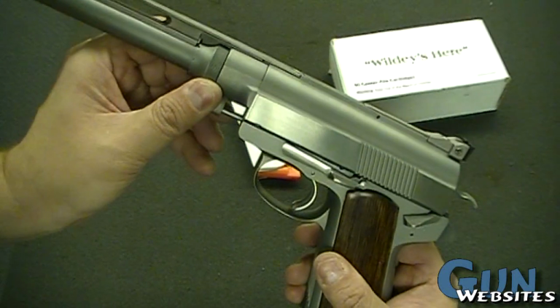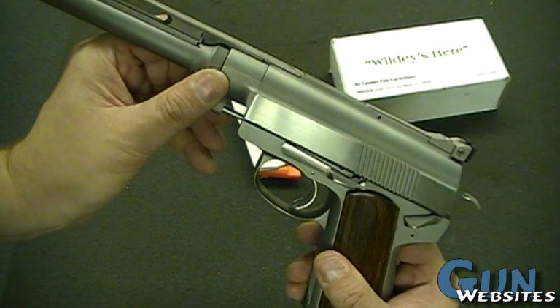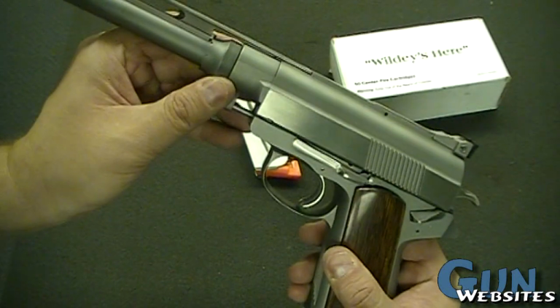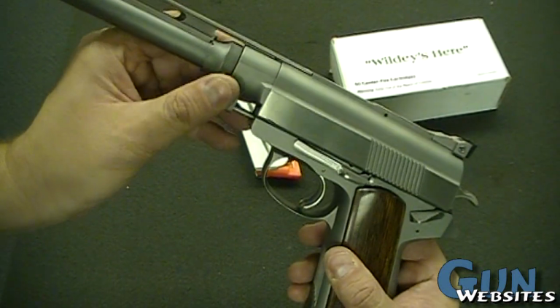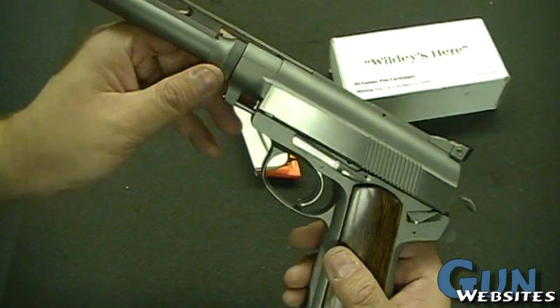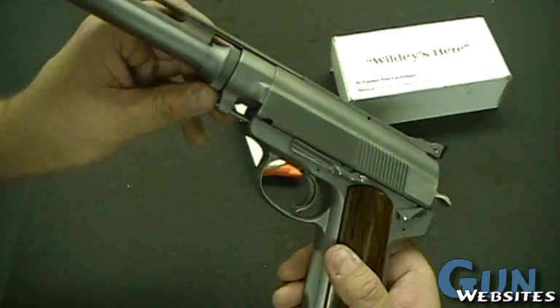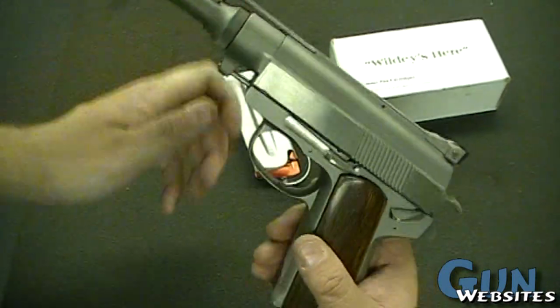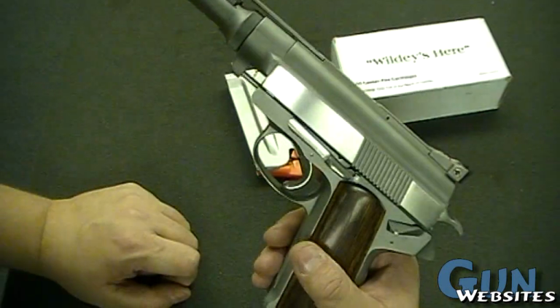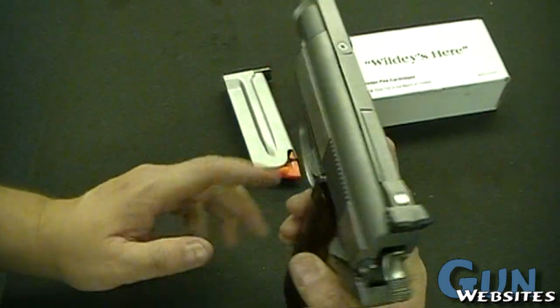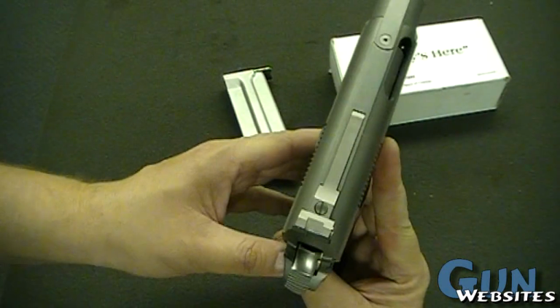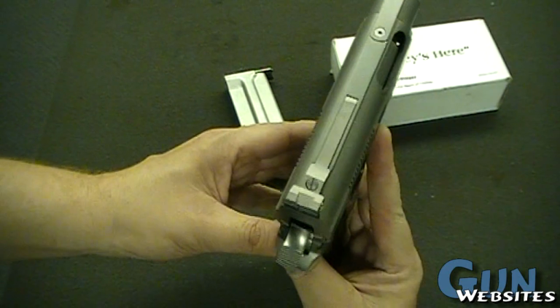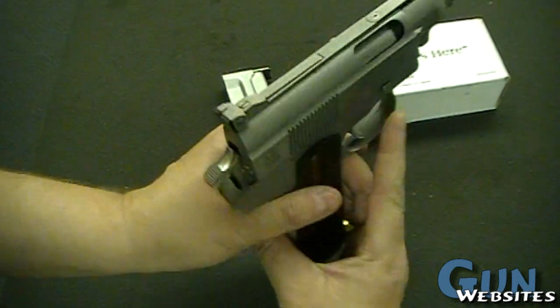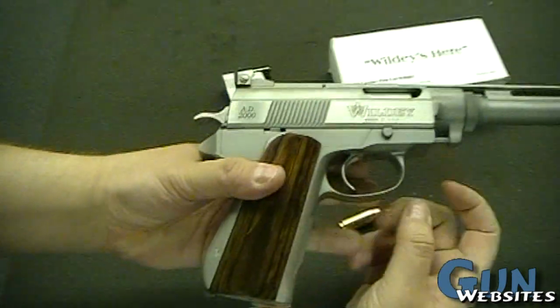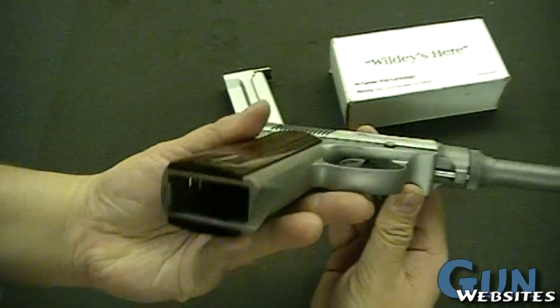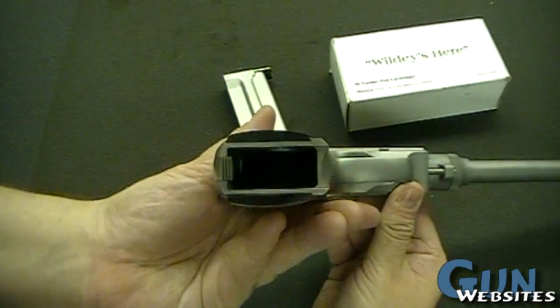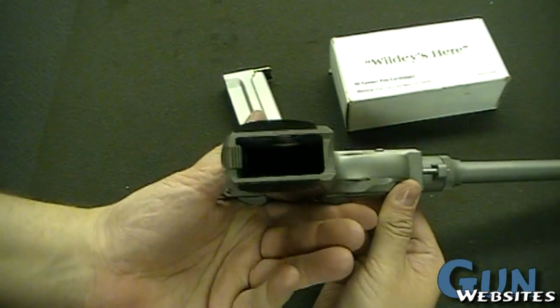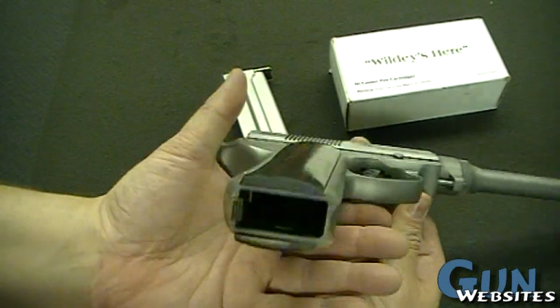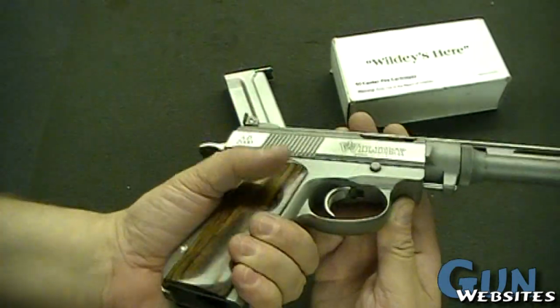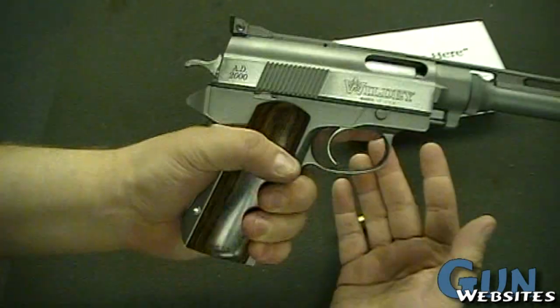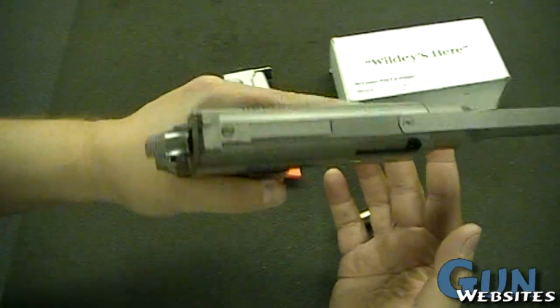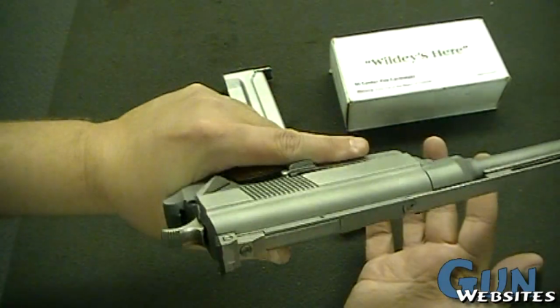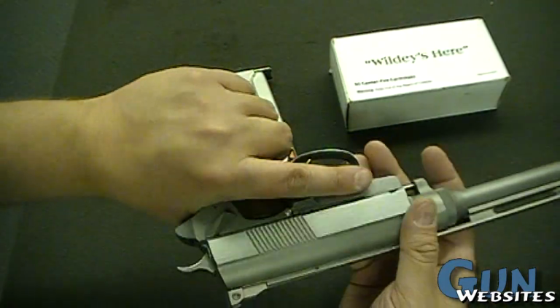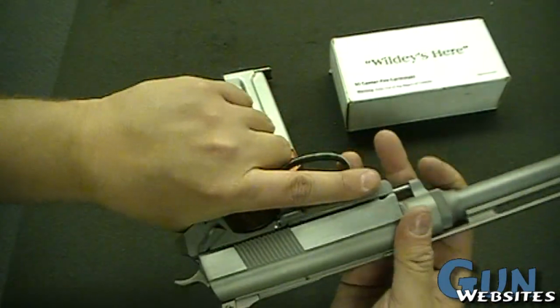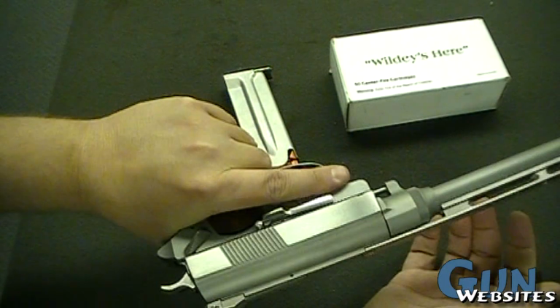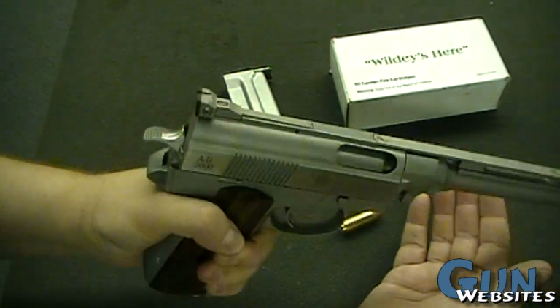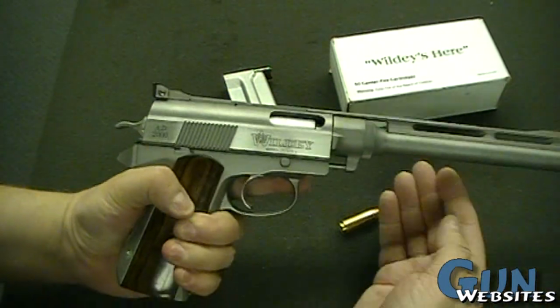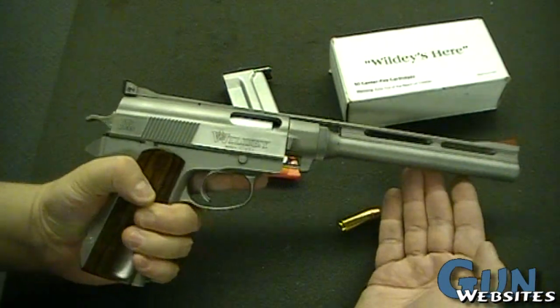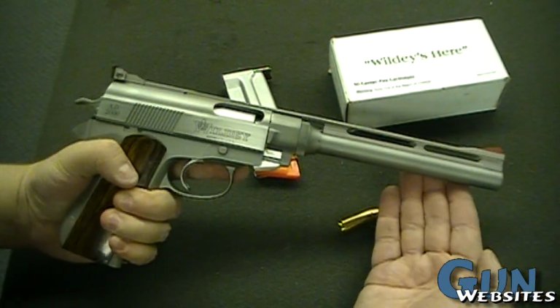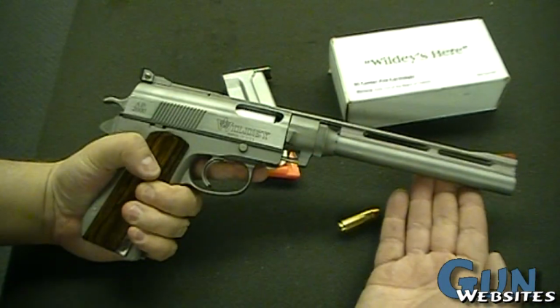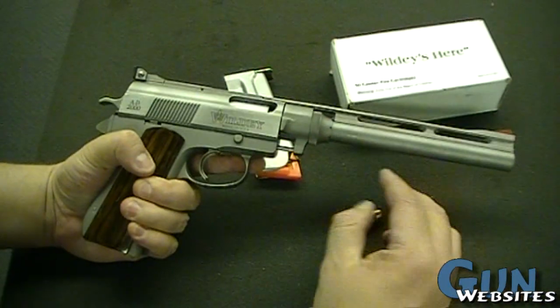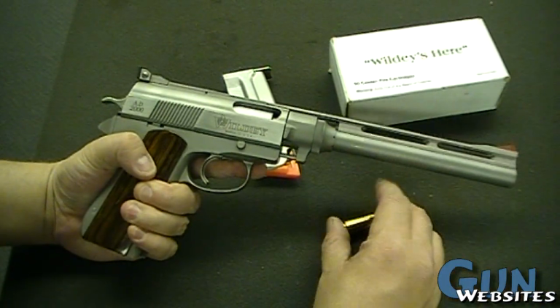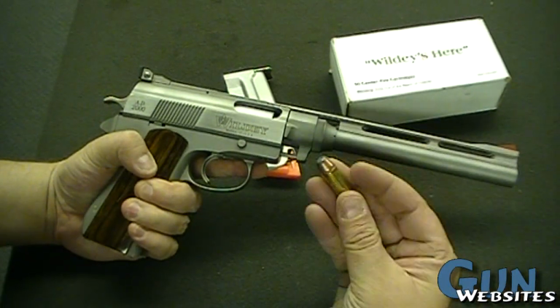There's adjustable gas here. Definitely wide — I have a fairly large hand and it's filling my hand. Of course, it's shooting a pretty large caliber as well.